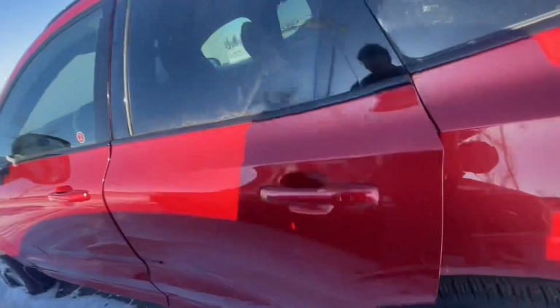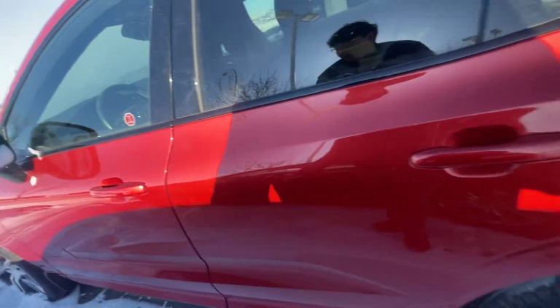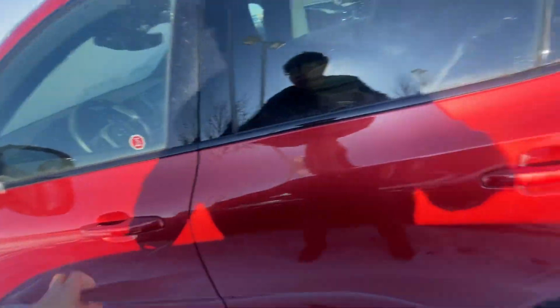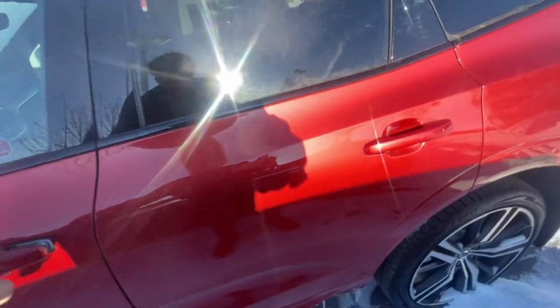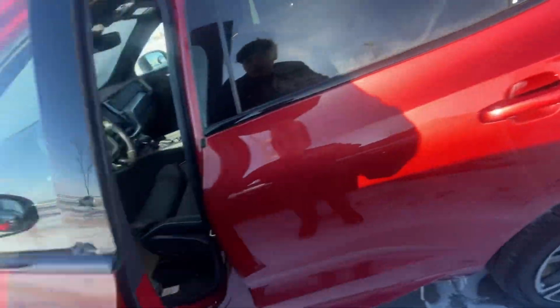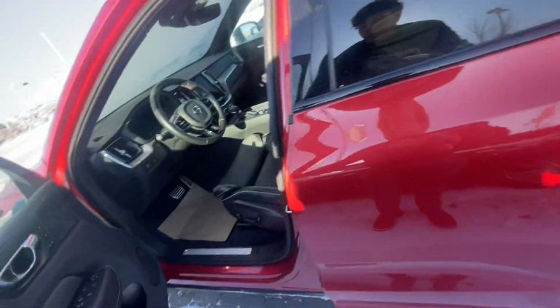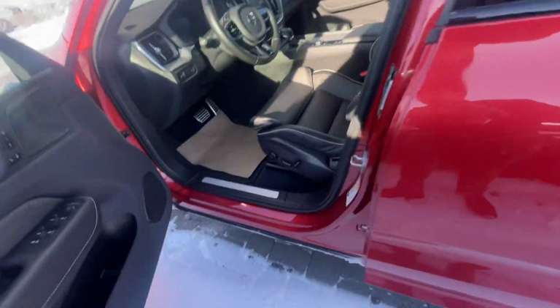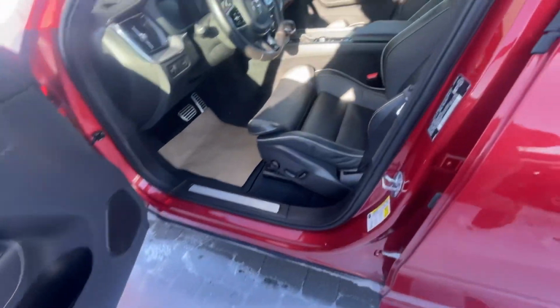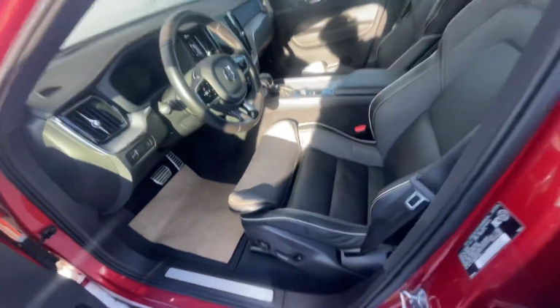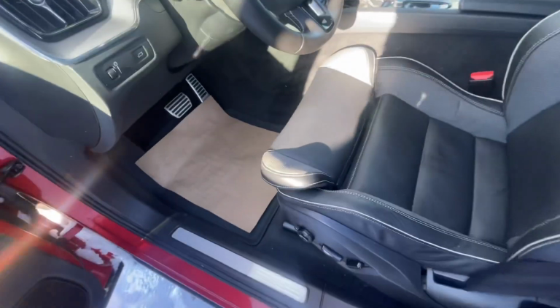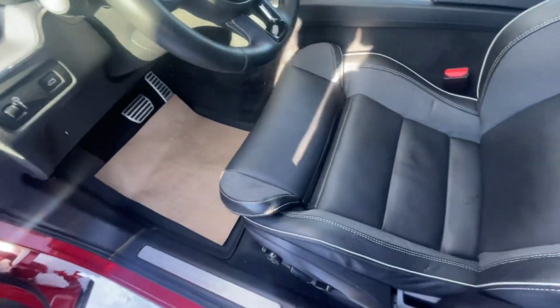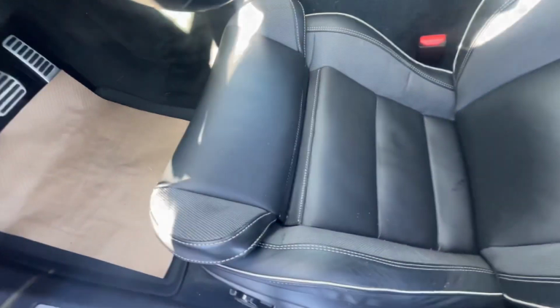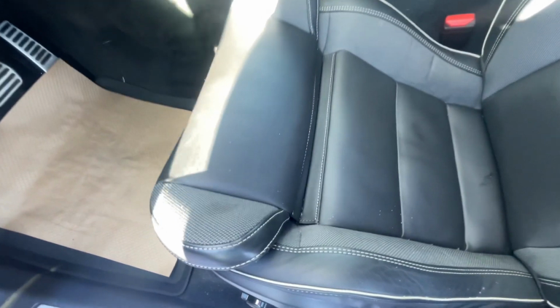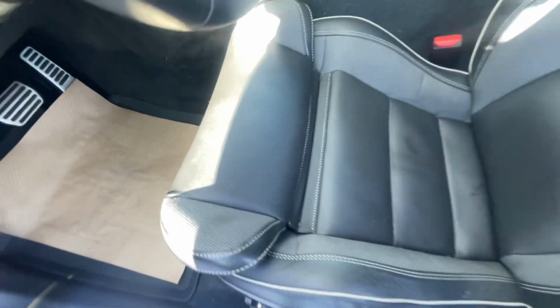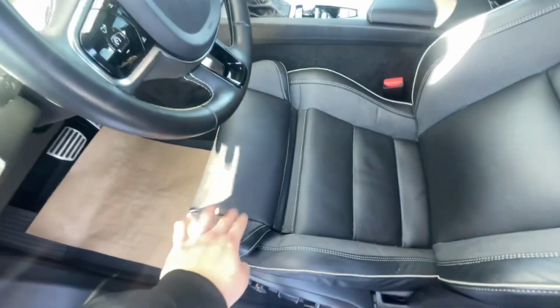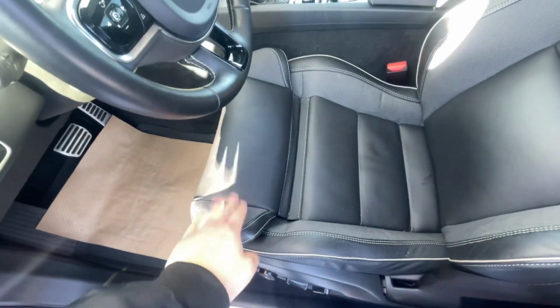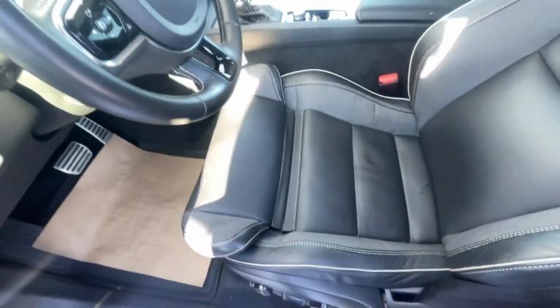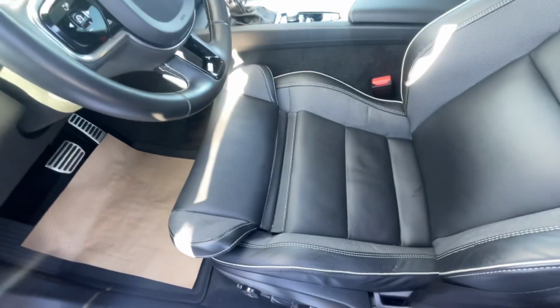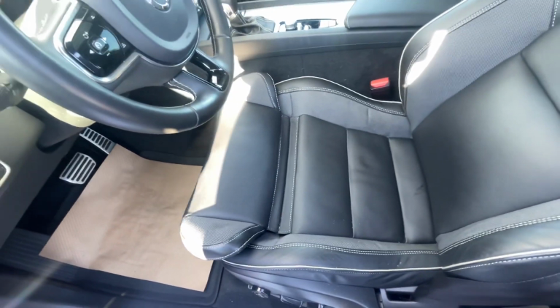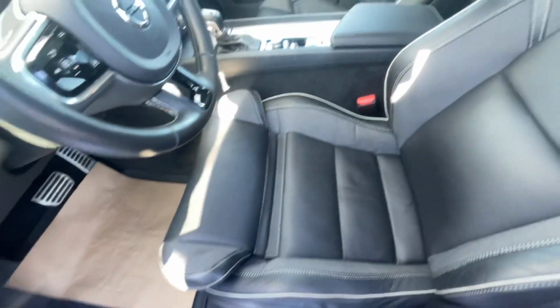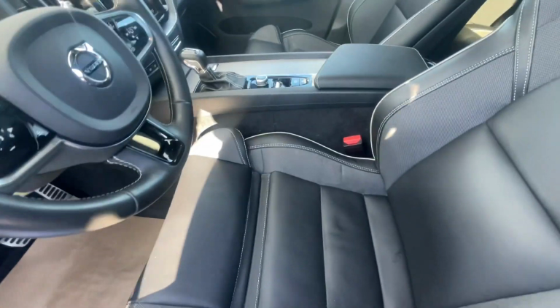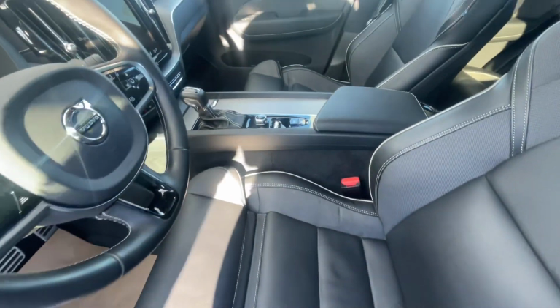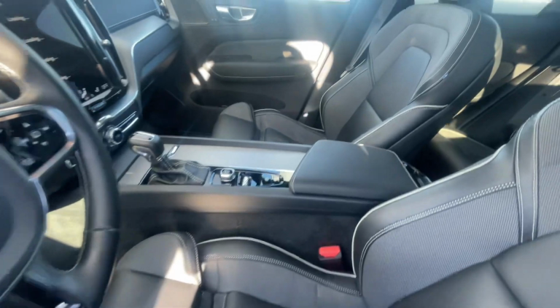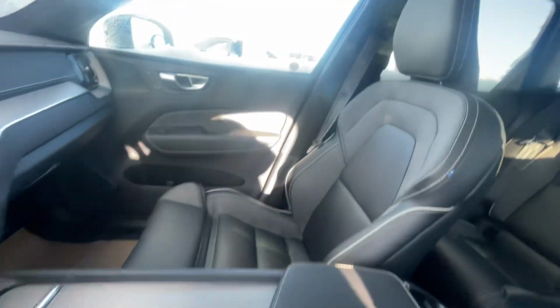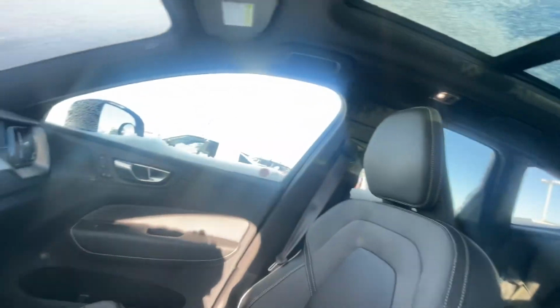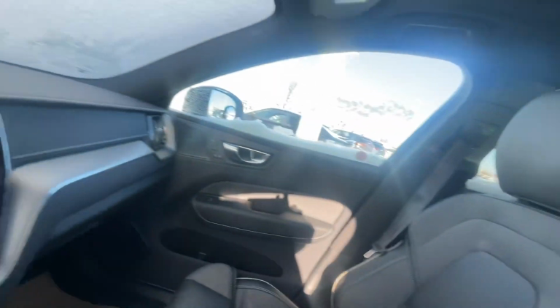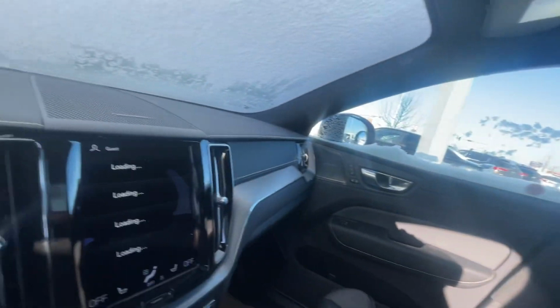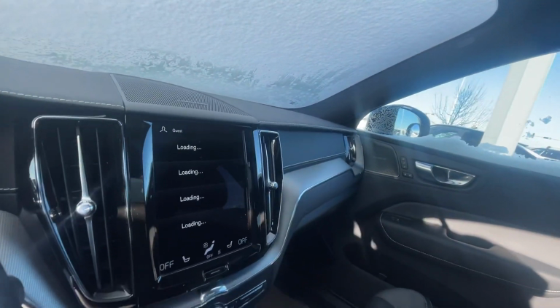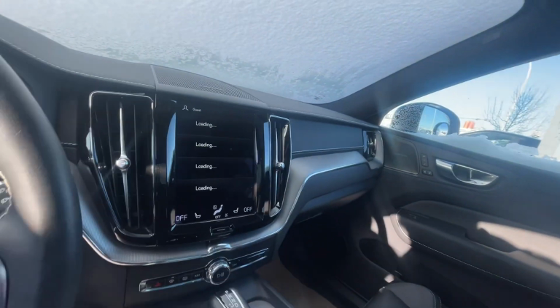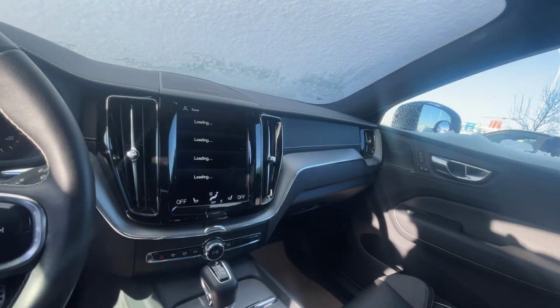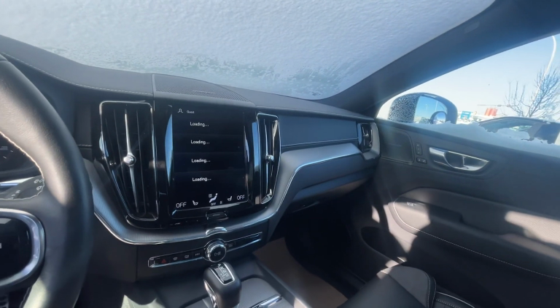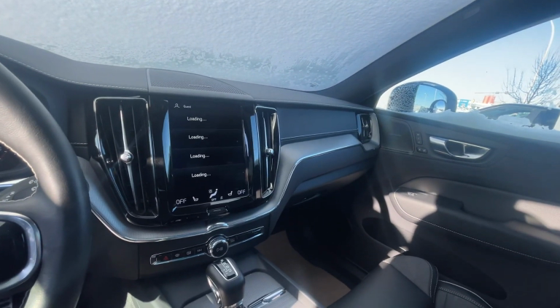And then here, check out the driver's door. You can see it's moving — the thigh extenders right here, which I like so much. Very comfortable for the seating.